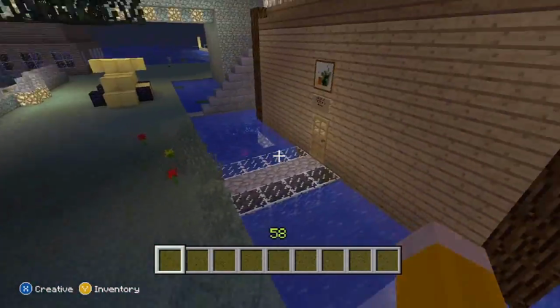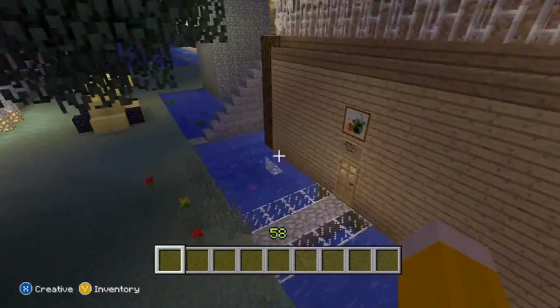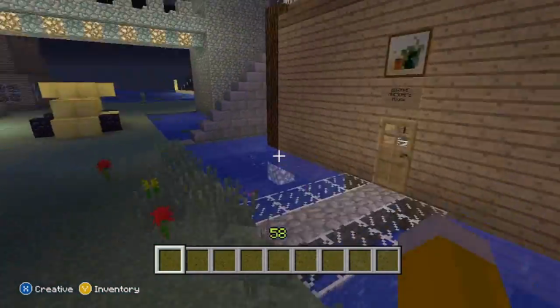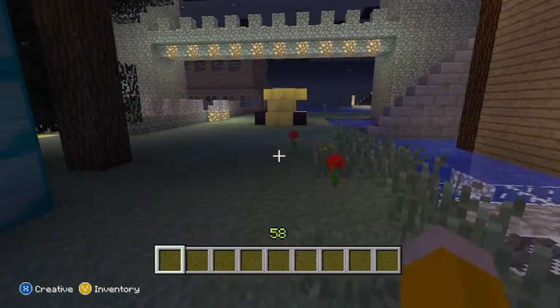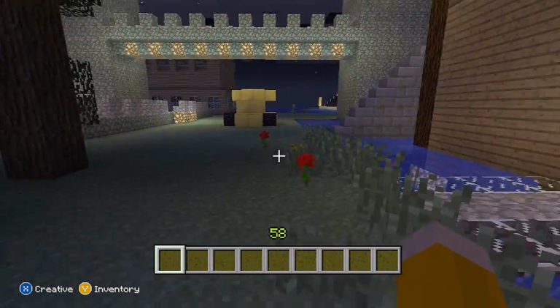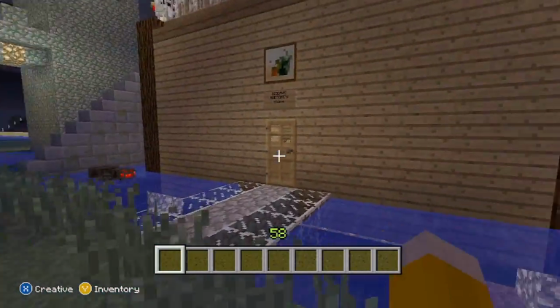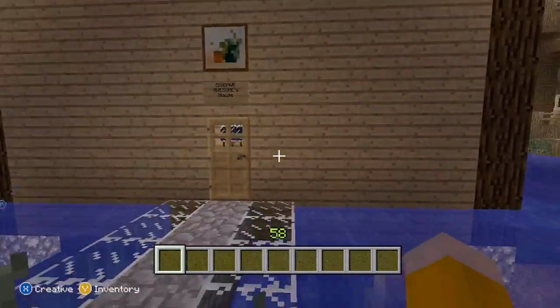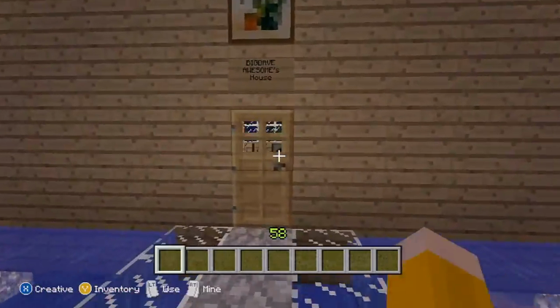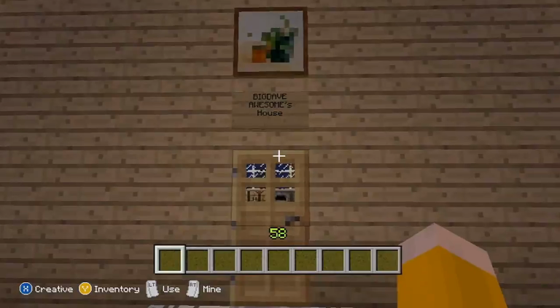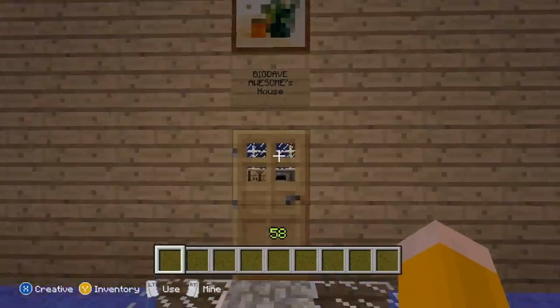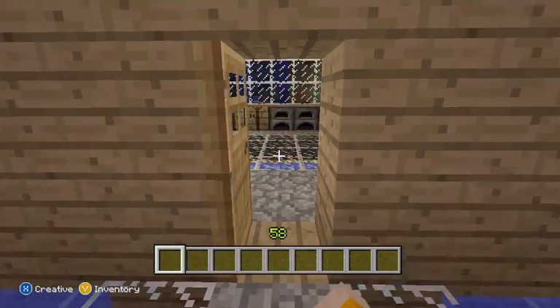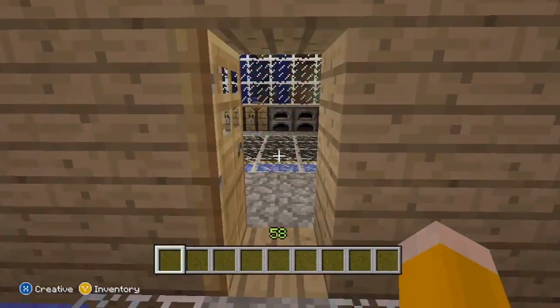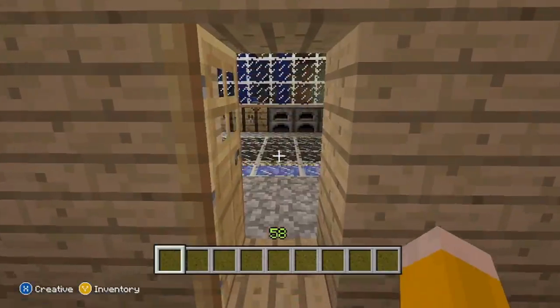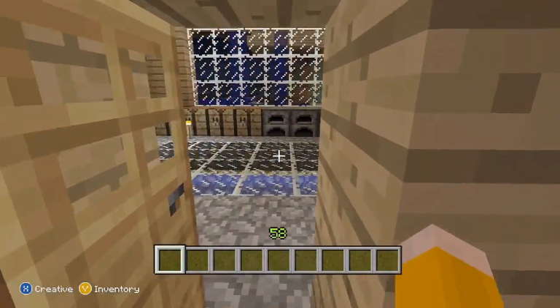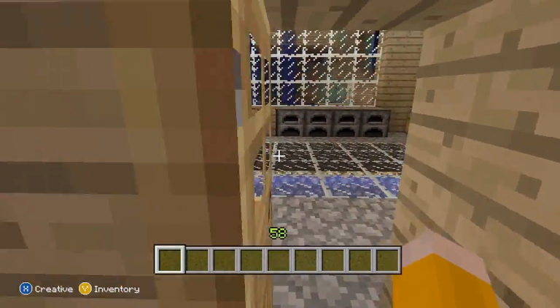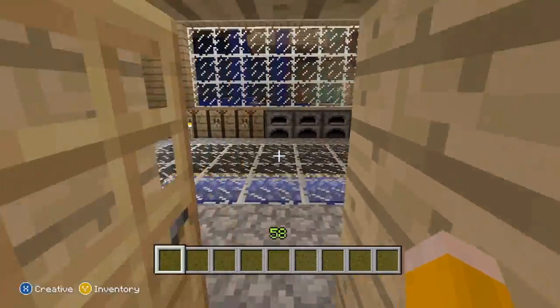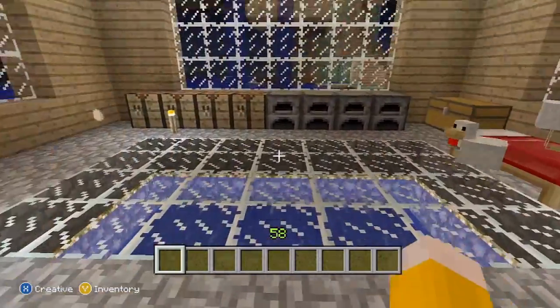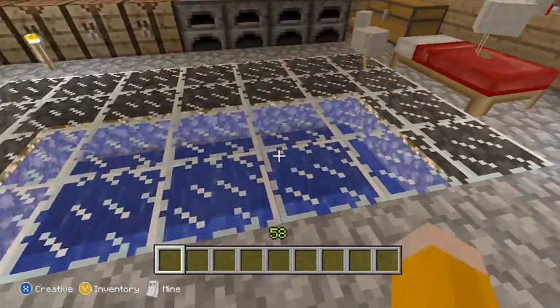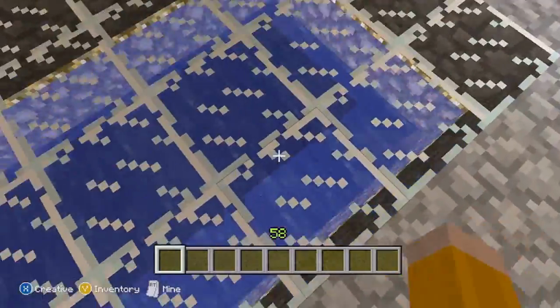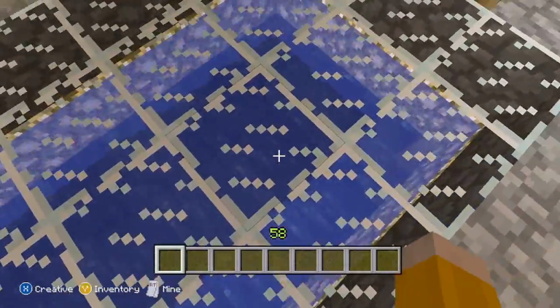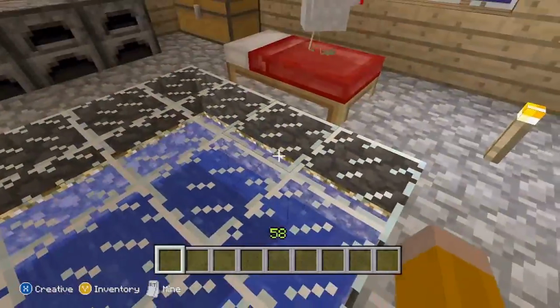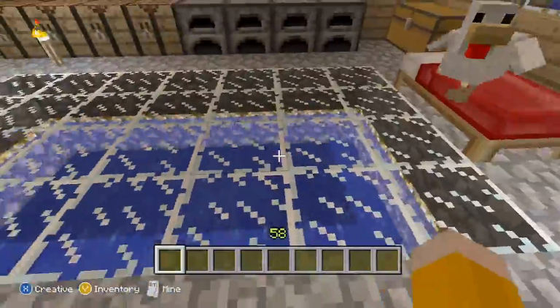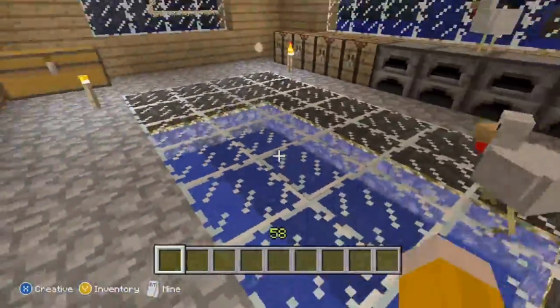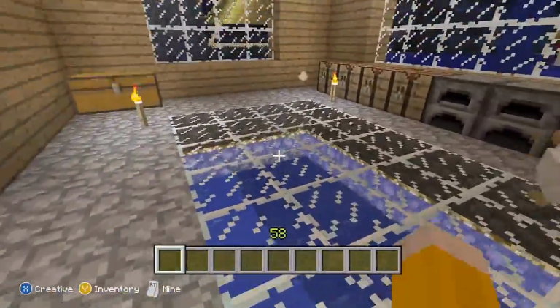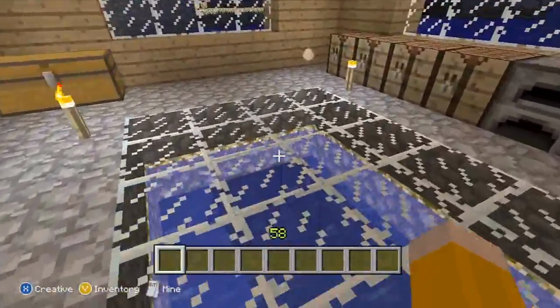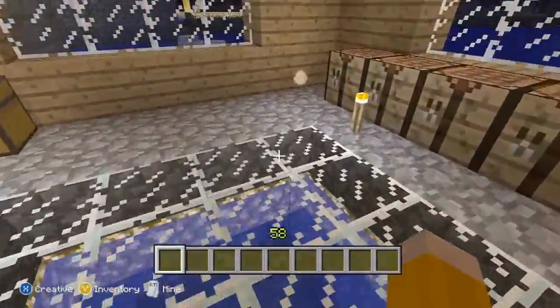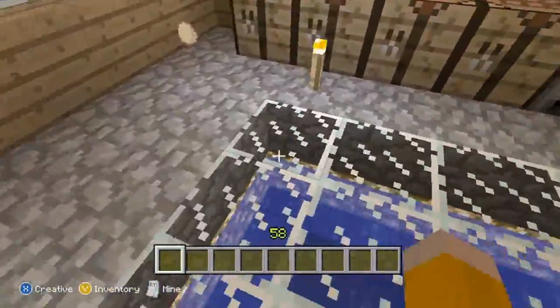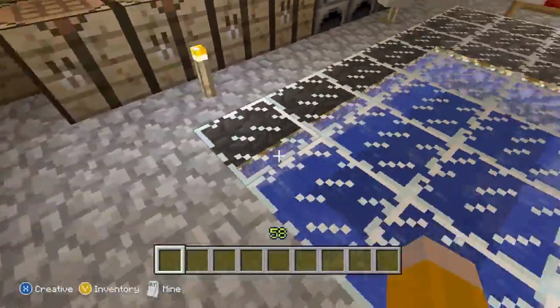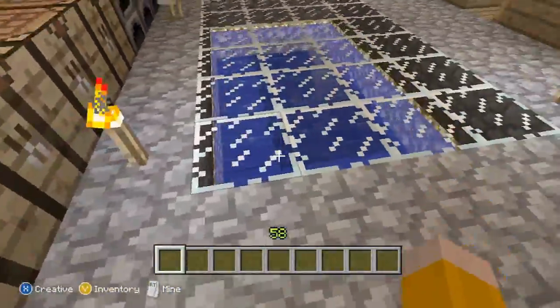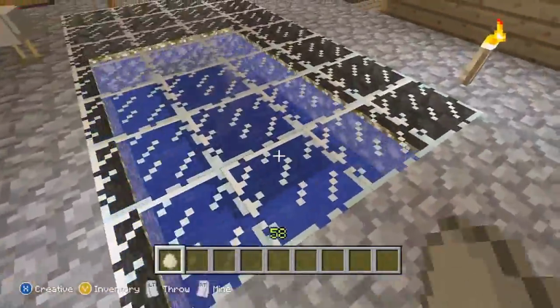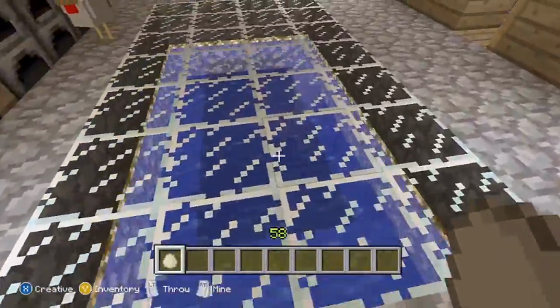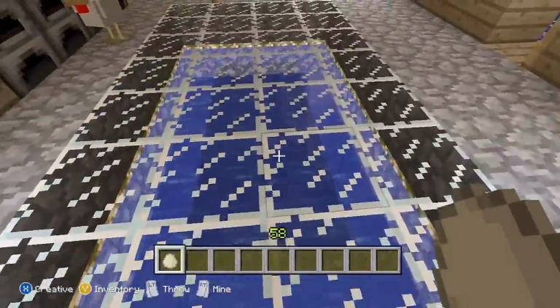Over here we've got Big Dave Awesome's house, which he built literally right in front of... this is awesome. He's done something lovely here. You know what? I would have loved to do this. This is kind of like the beginning of something.